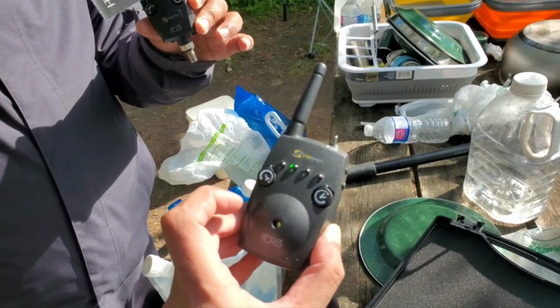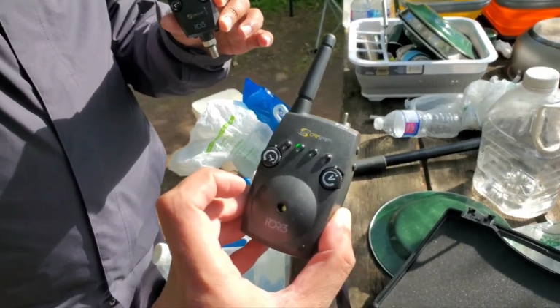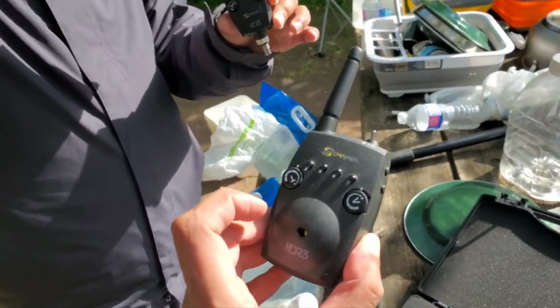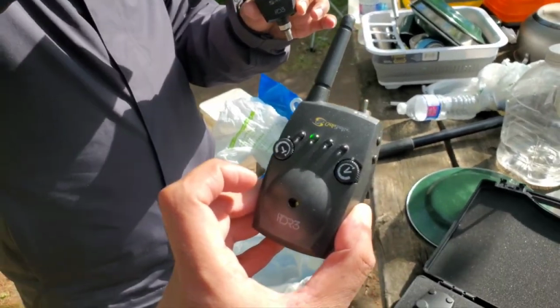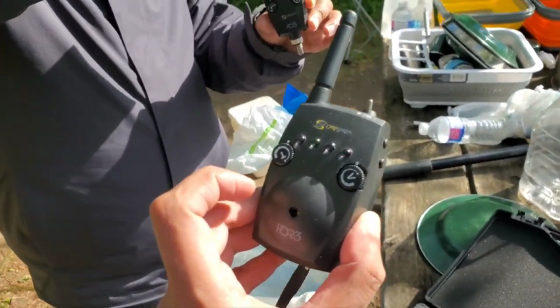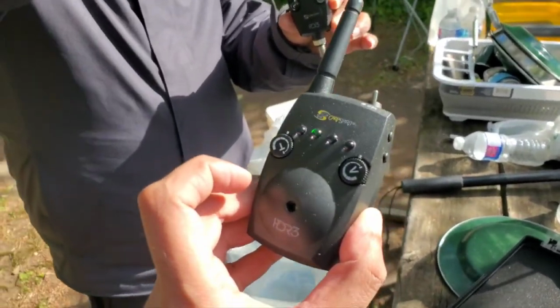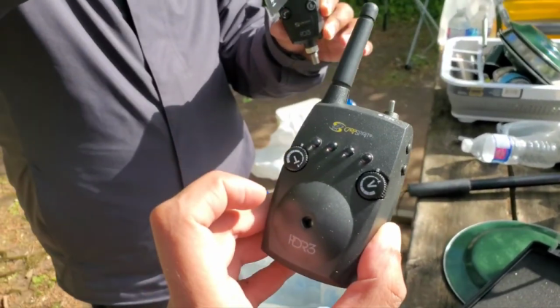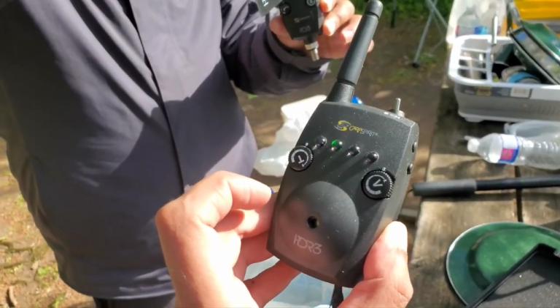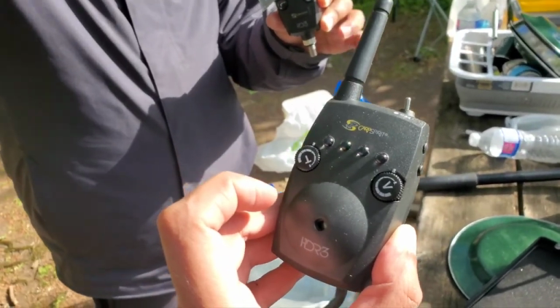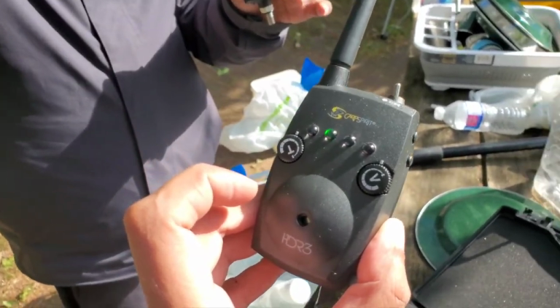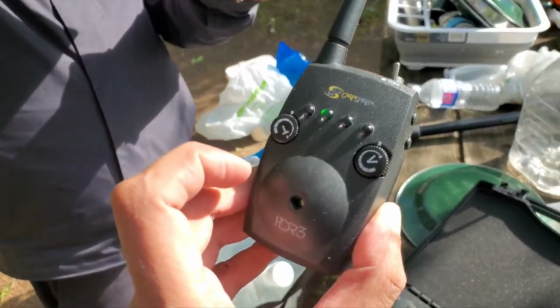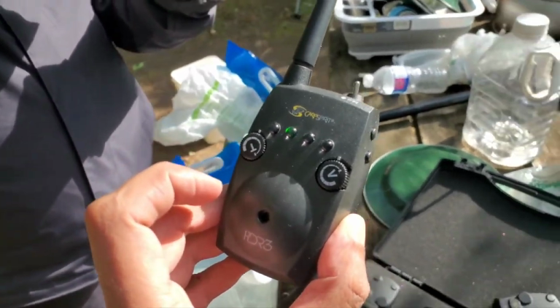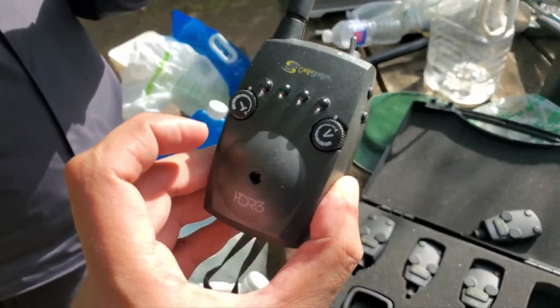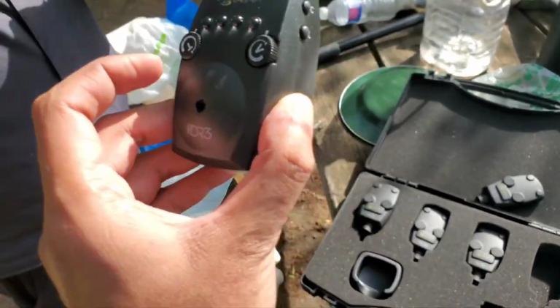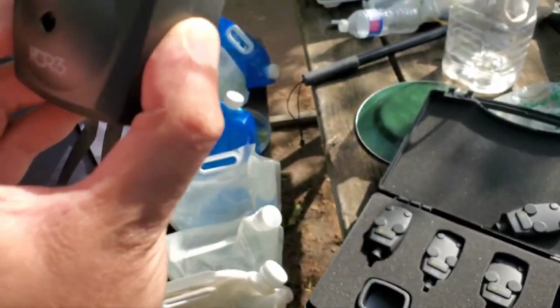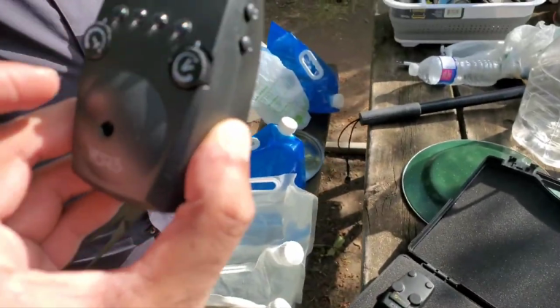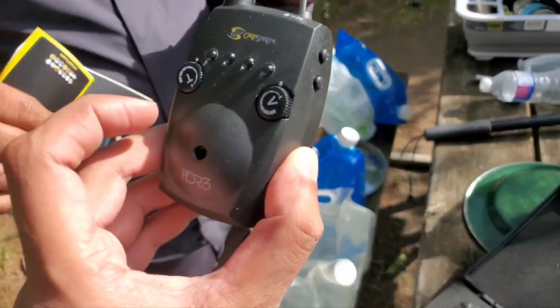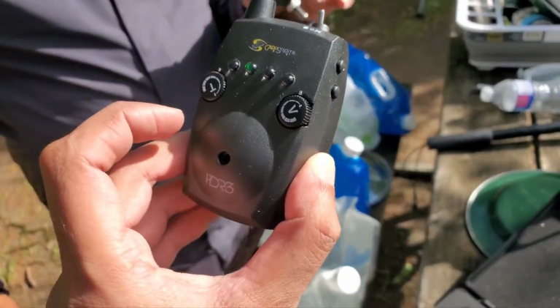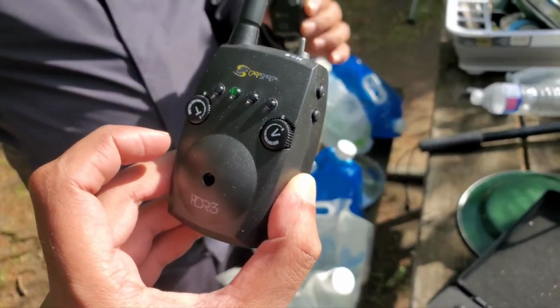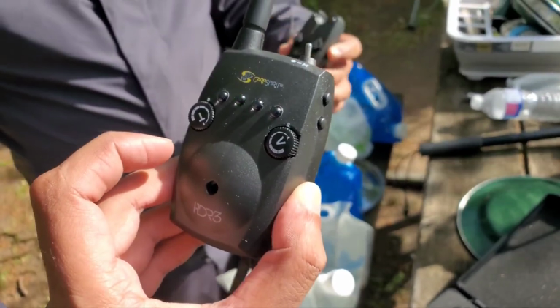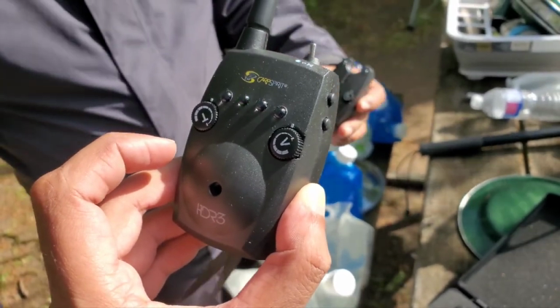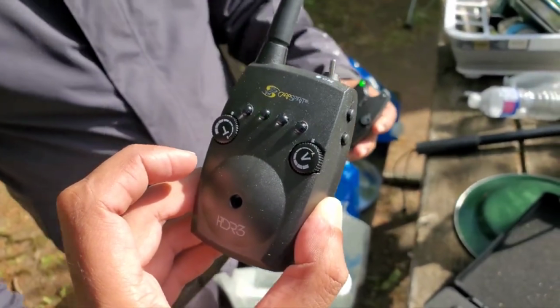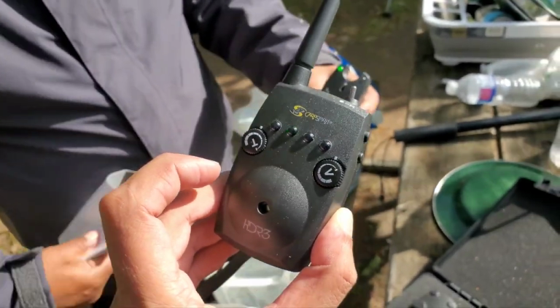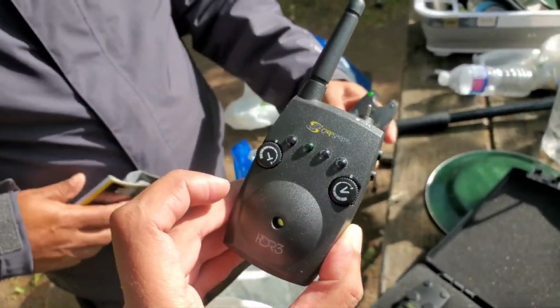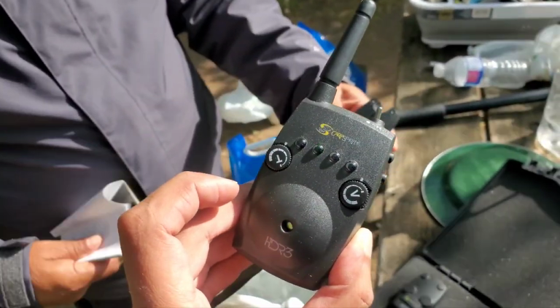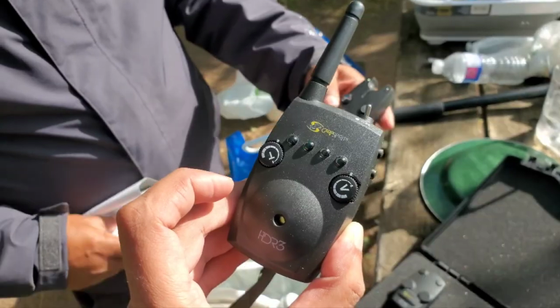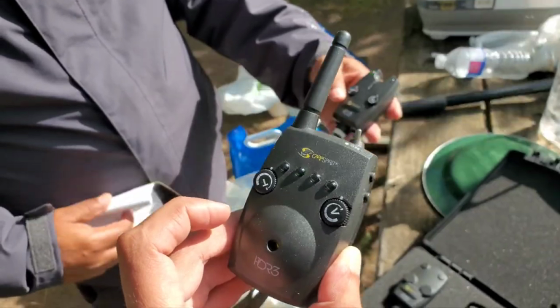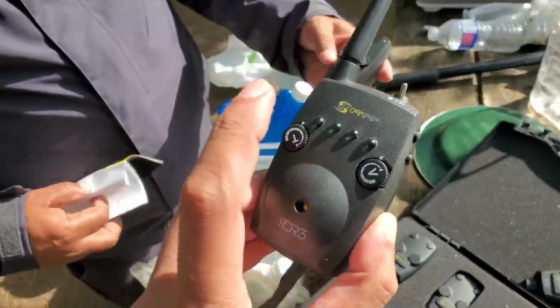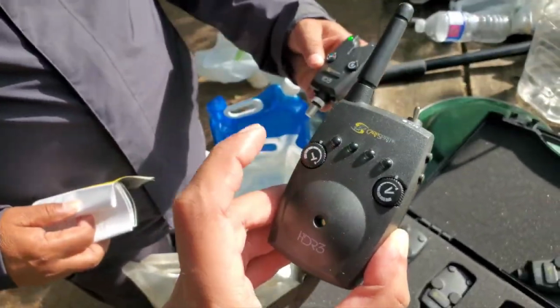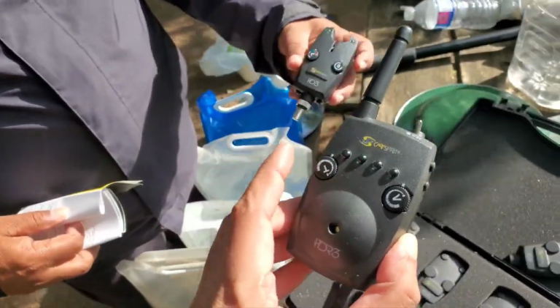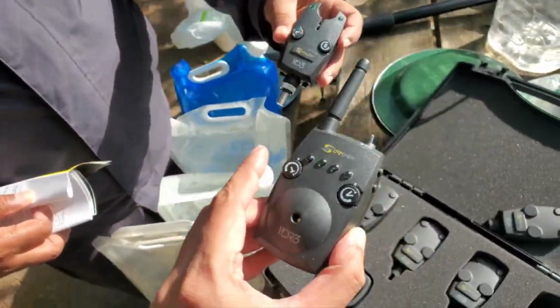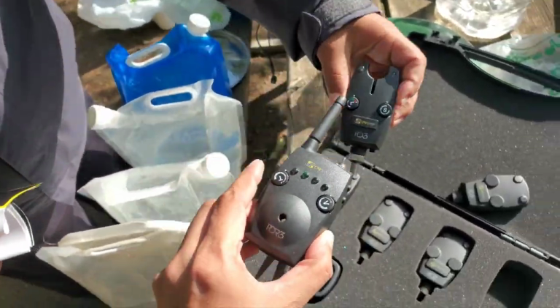The tone direction changes depending on the line. It's a matter of time — we have a lot of lines, as long as we get the alarm.